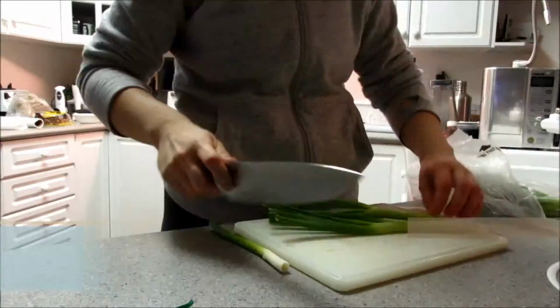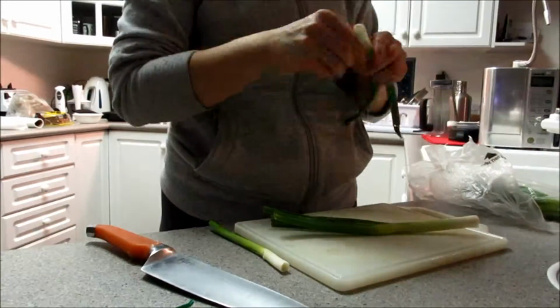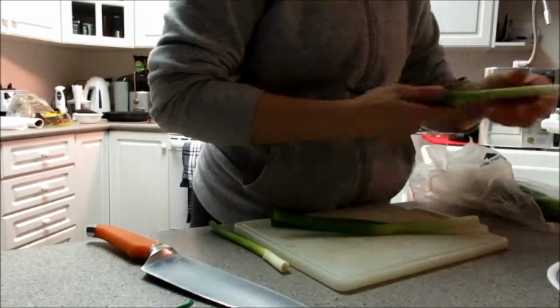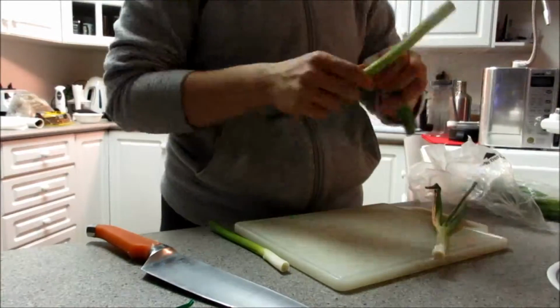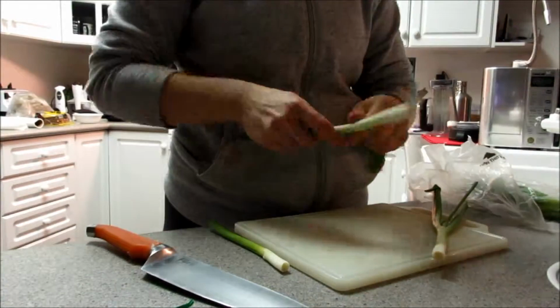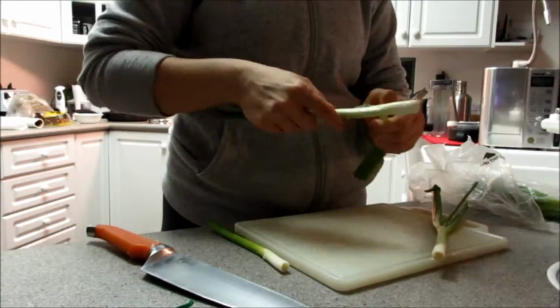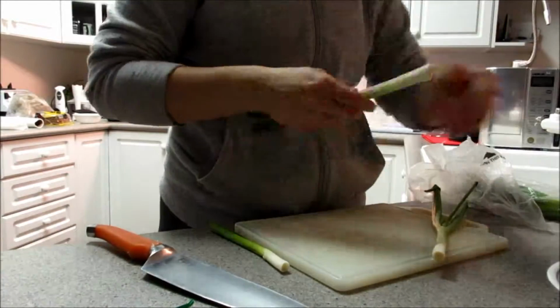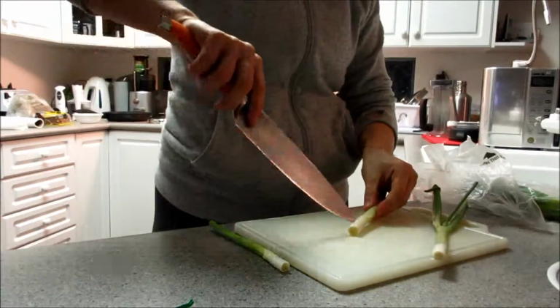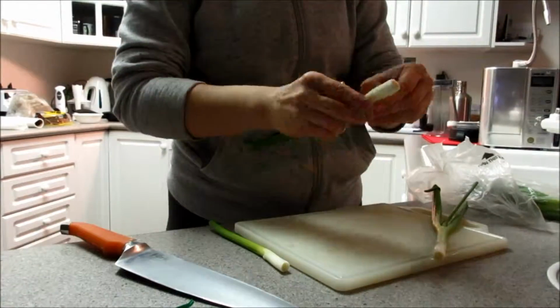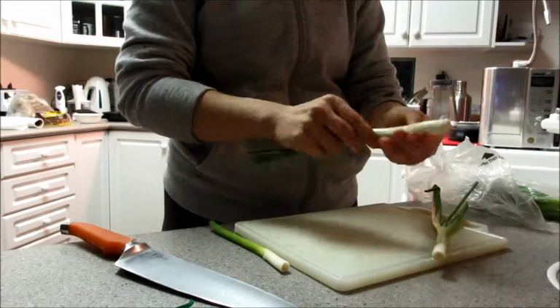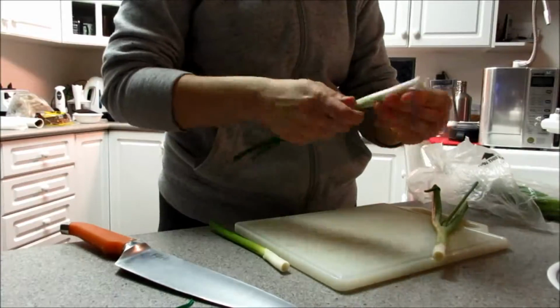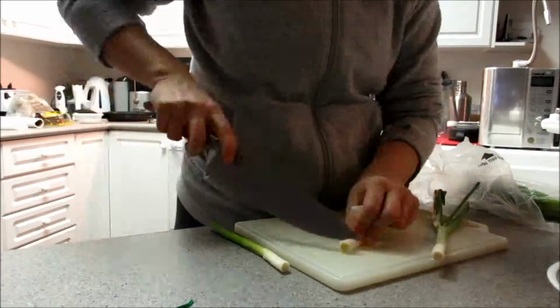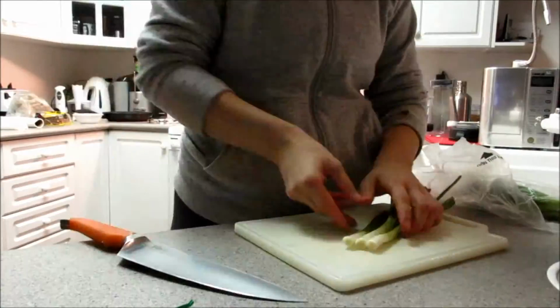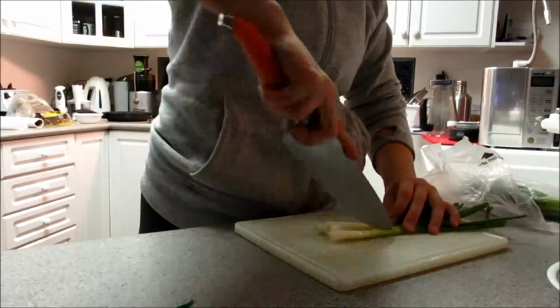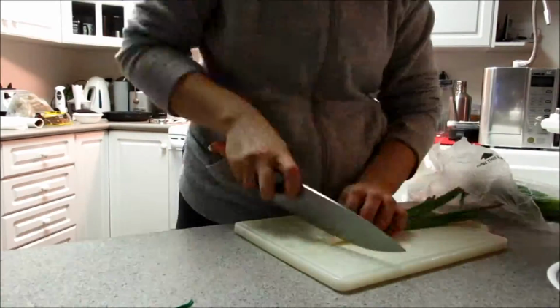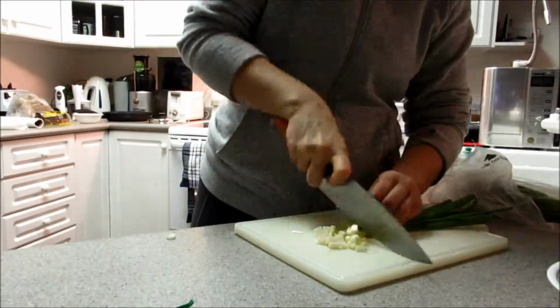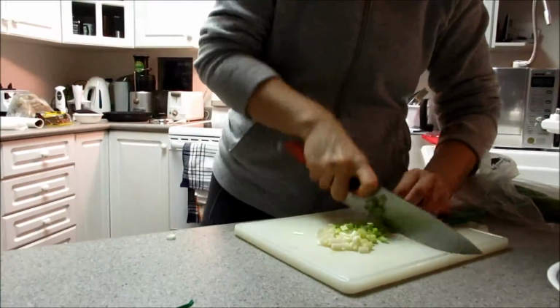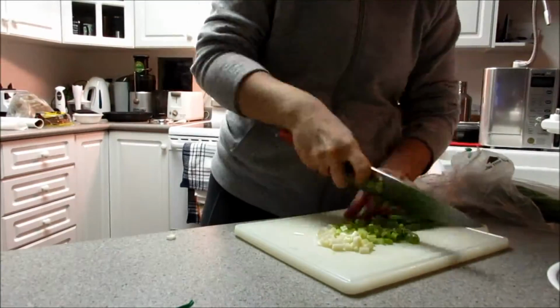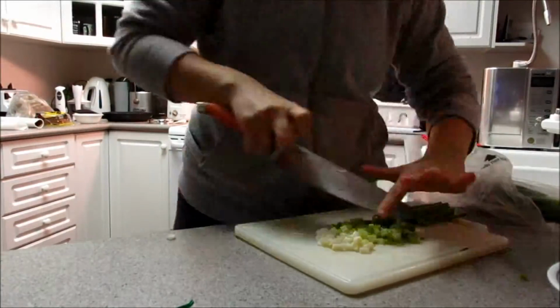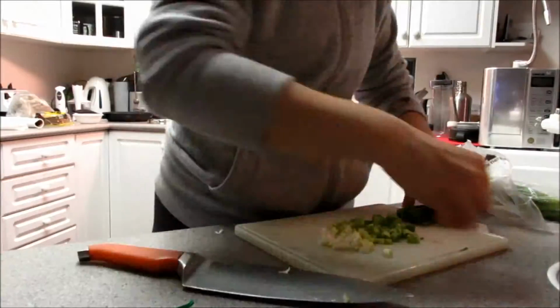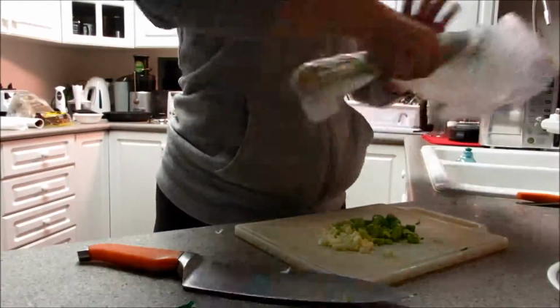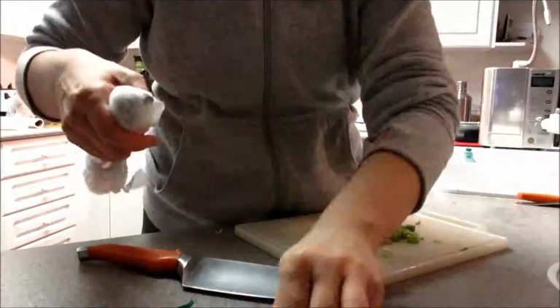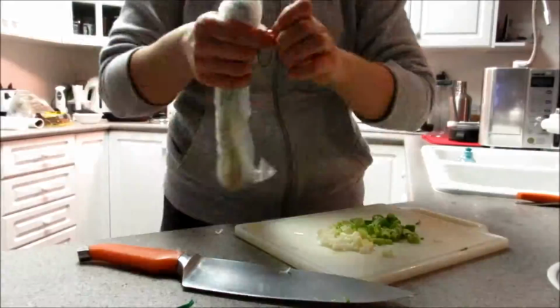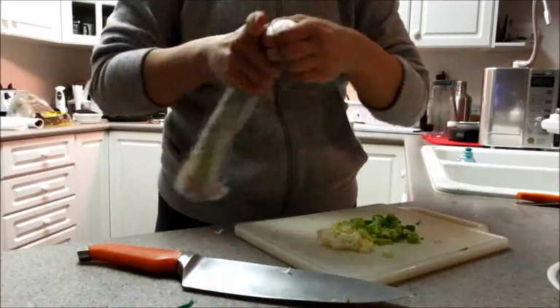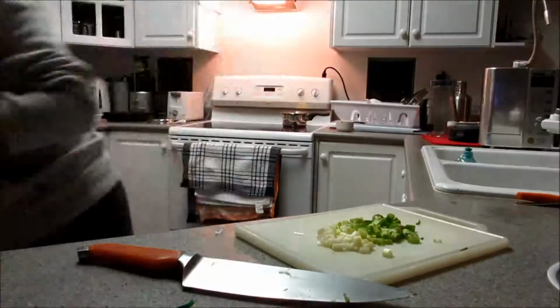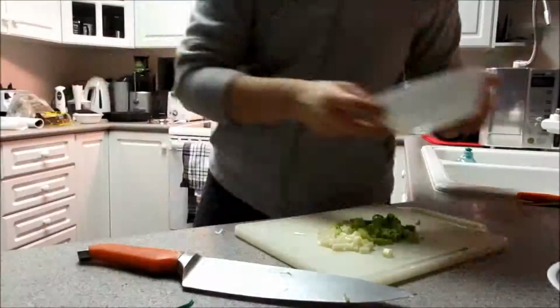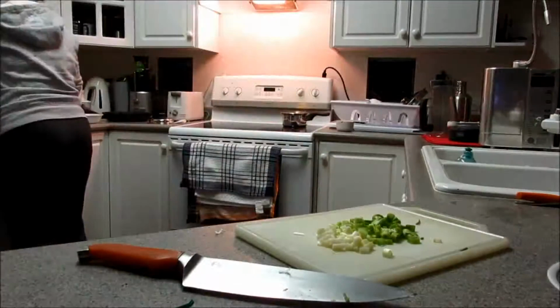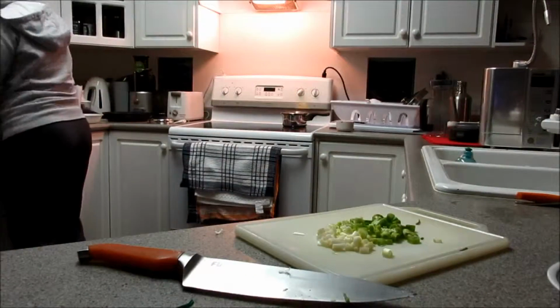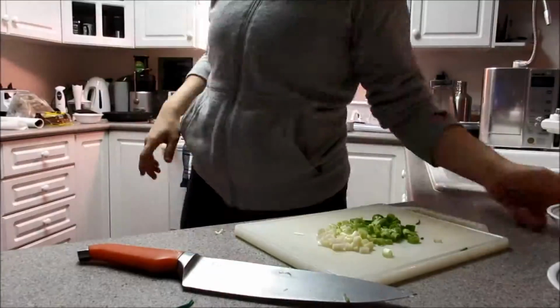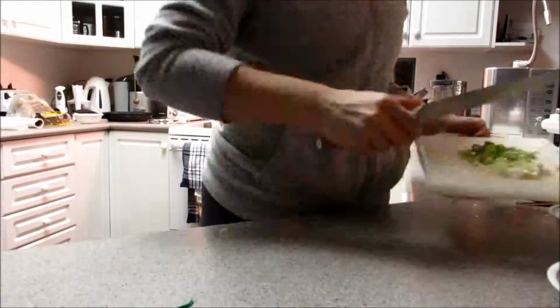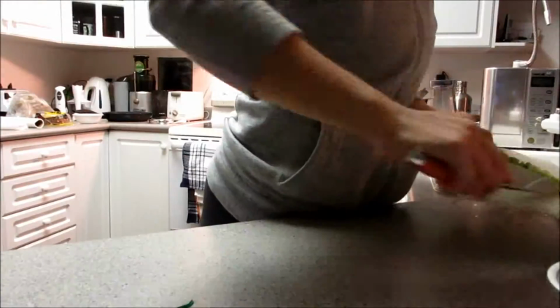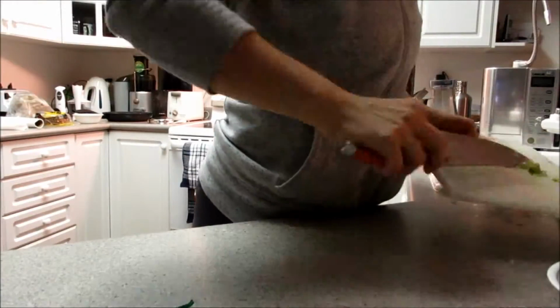I'm going to teach you guys how to make a bowl. It's really simple. You need some fresh ingredients and then you need some cooked ingredients. You need a base like quinoa or rice, and then you just need a little bit of love.